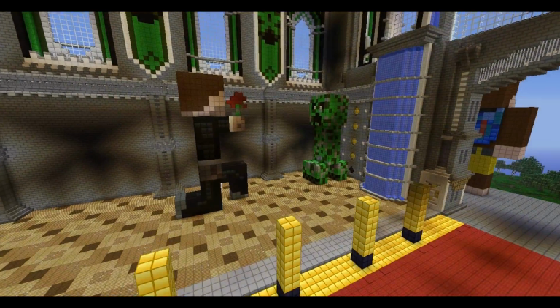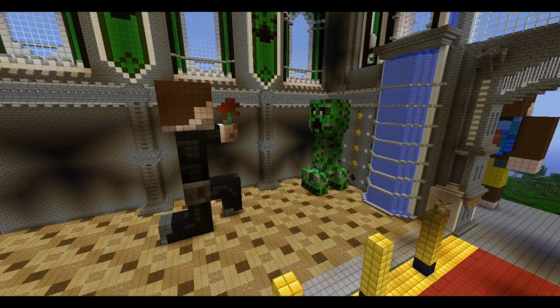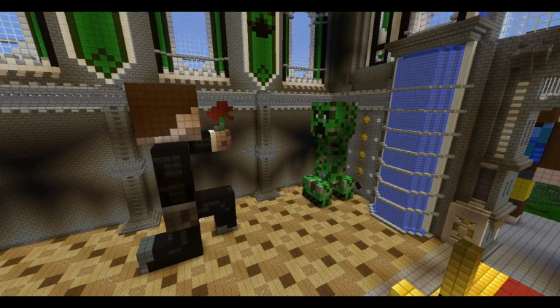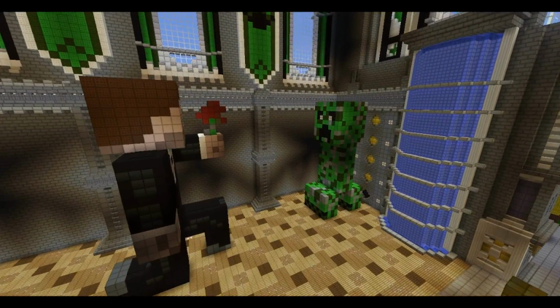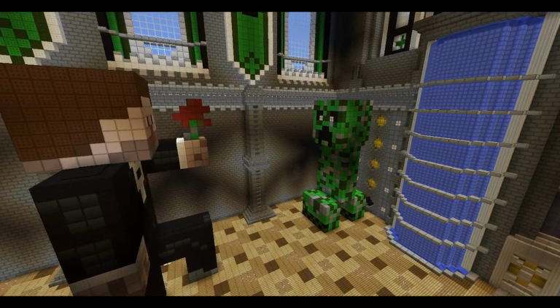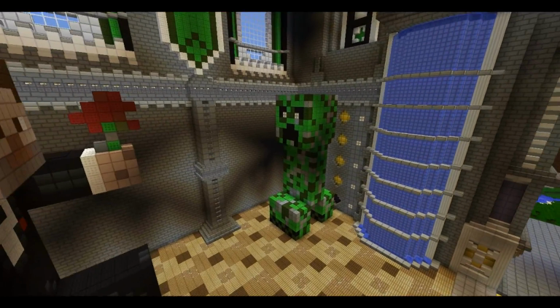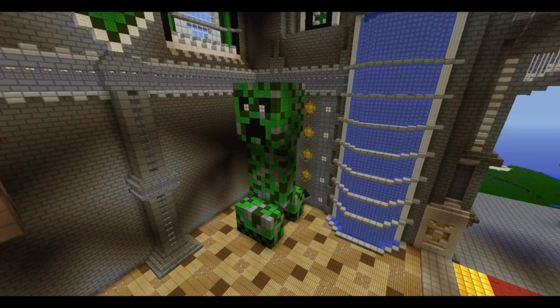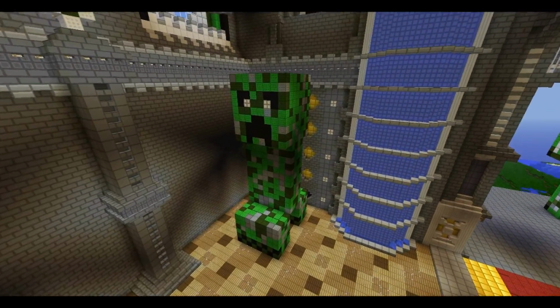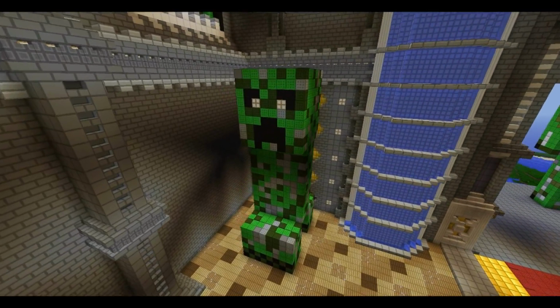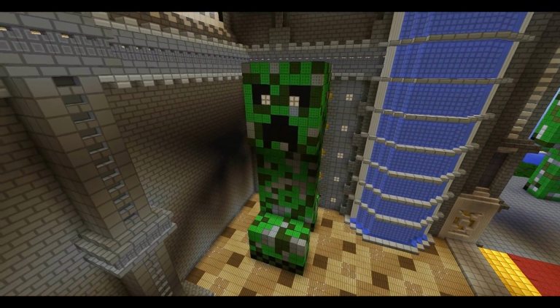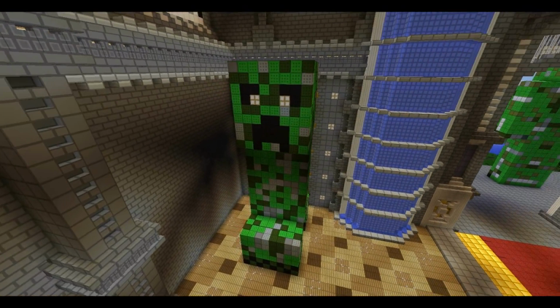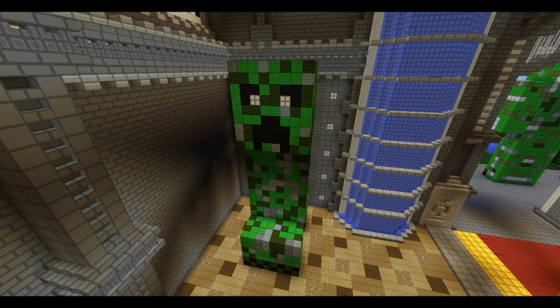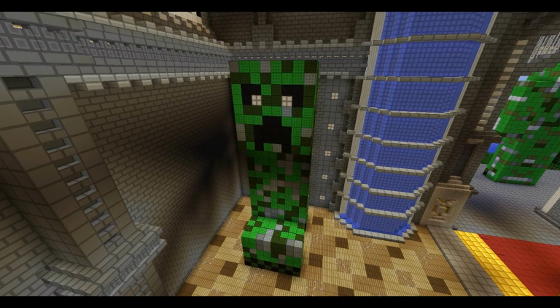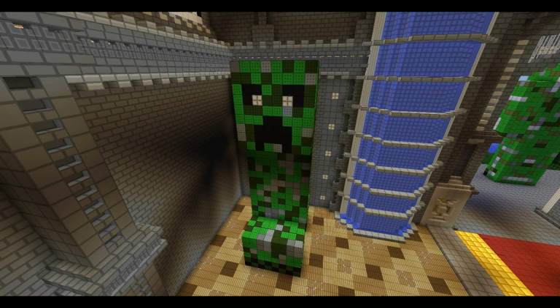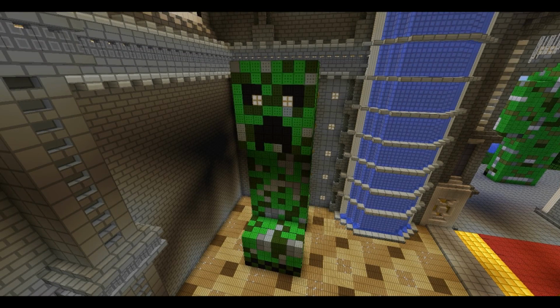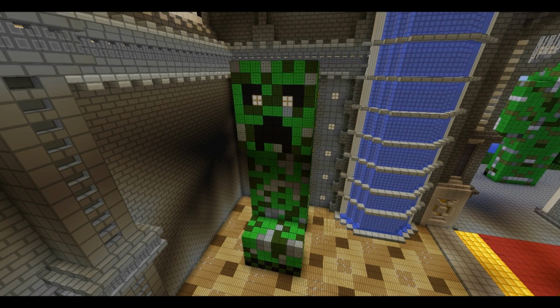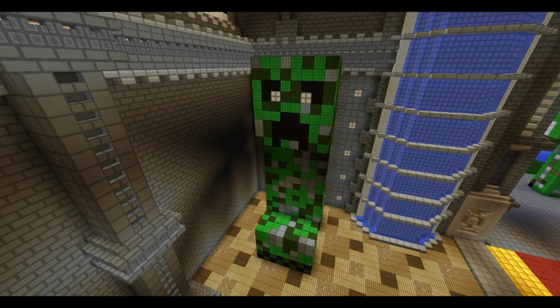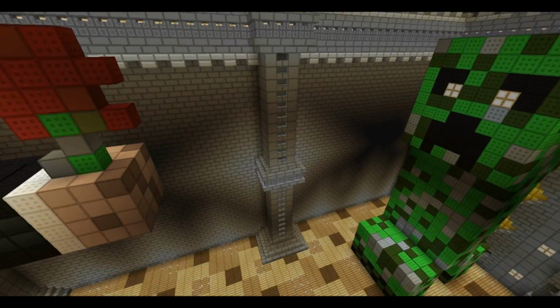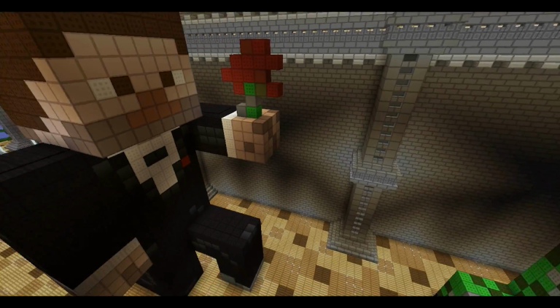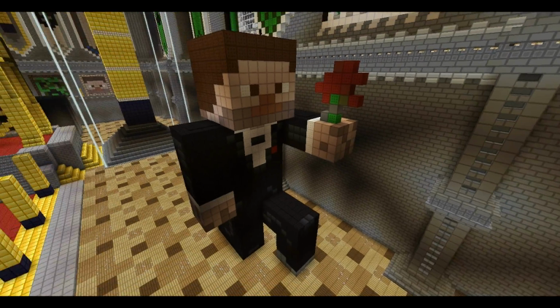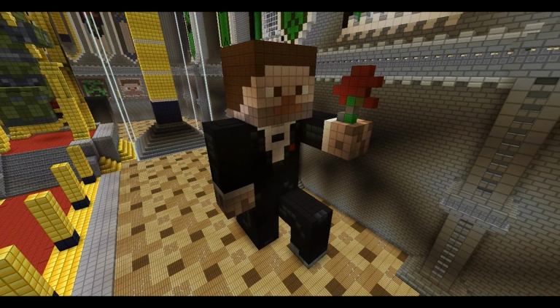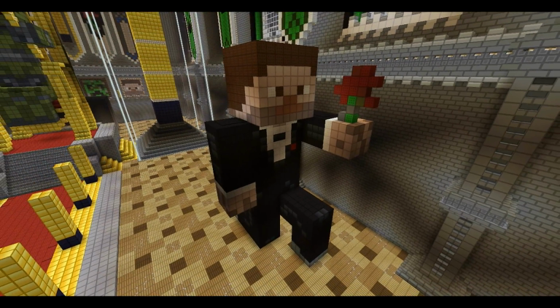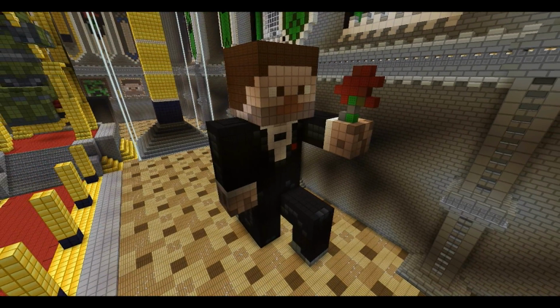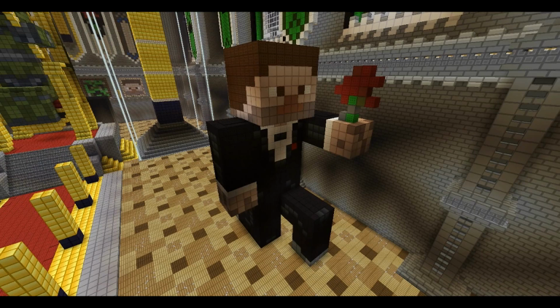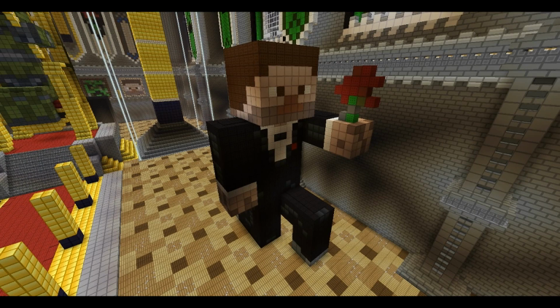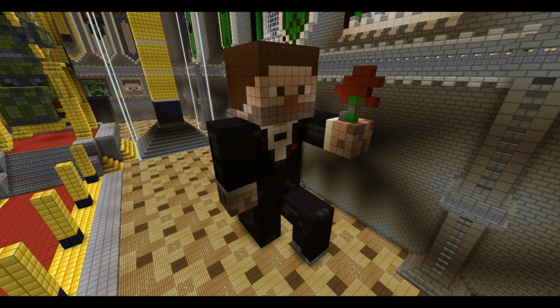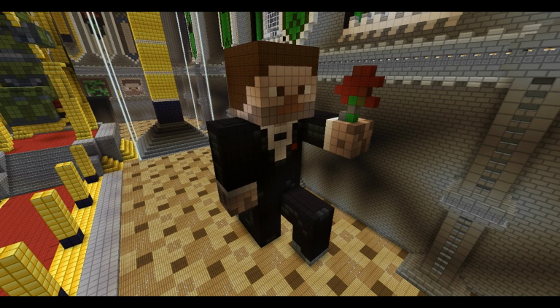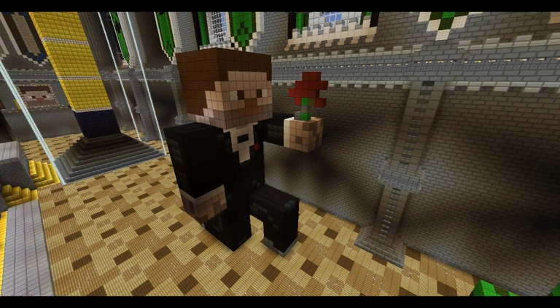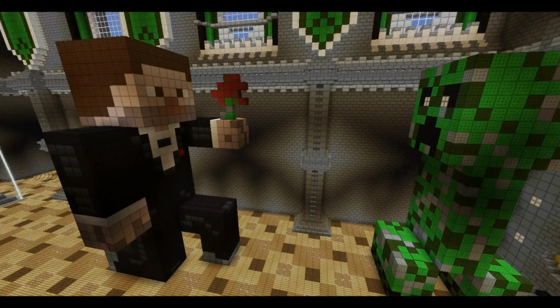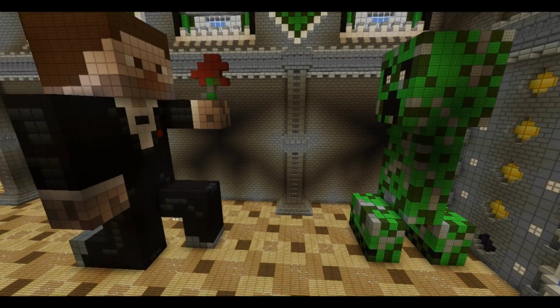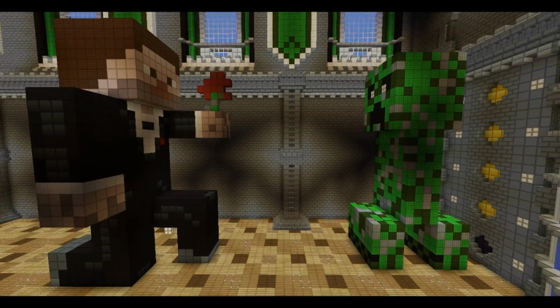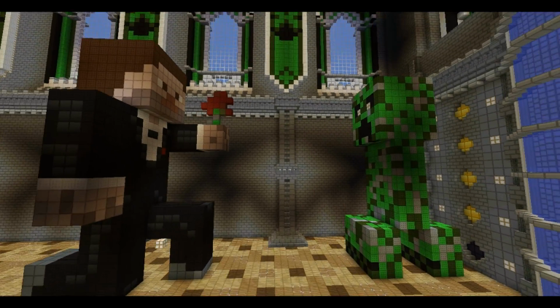For Ray's statue, we have him in the corner here with Glagori, the creeper from the King Ryan Let's Play. Ray is also holding a red rose, bent down as if giving it to Glagori. That's probably one of my favorite statues so far.